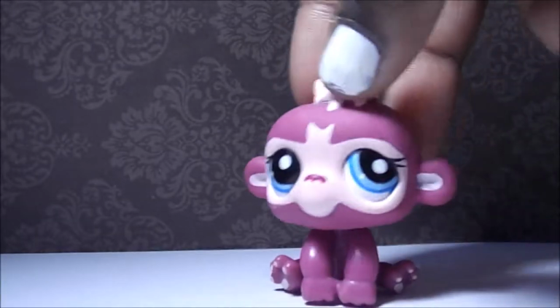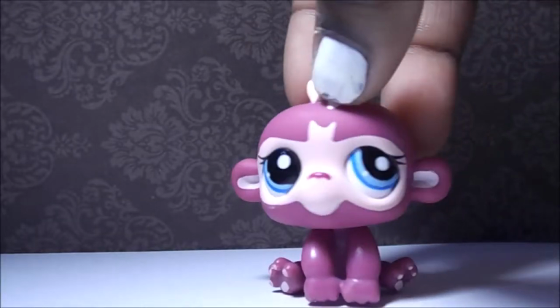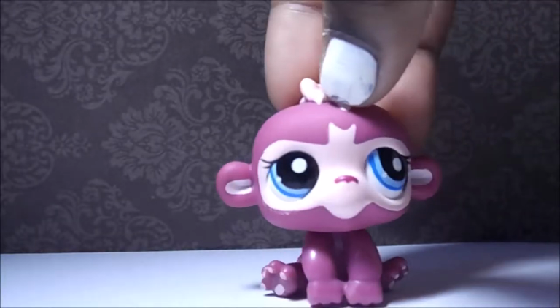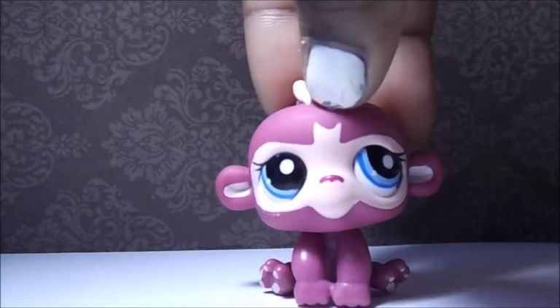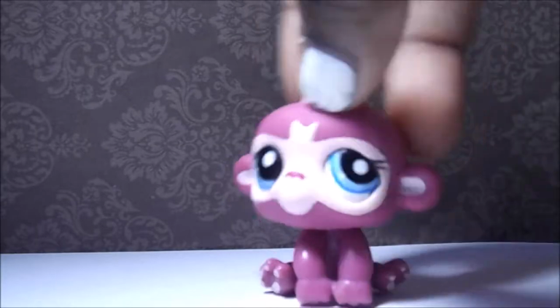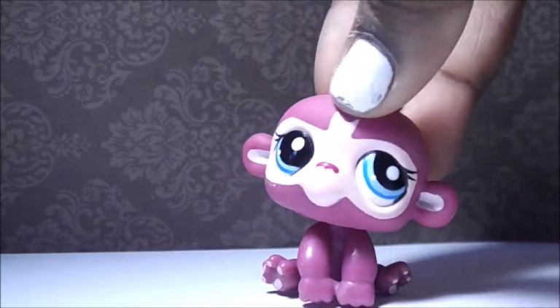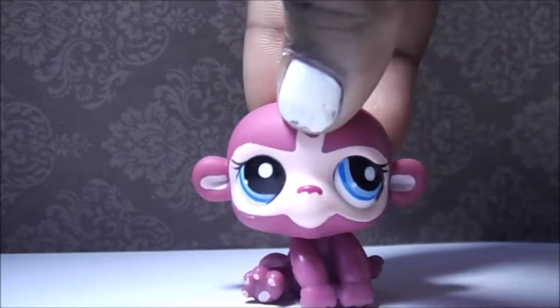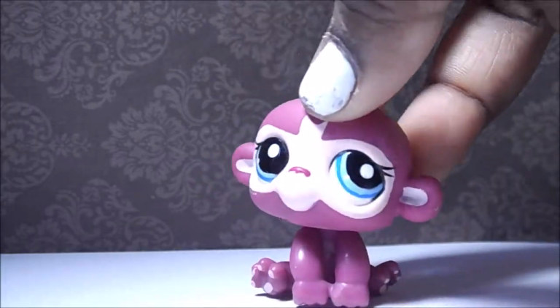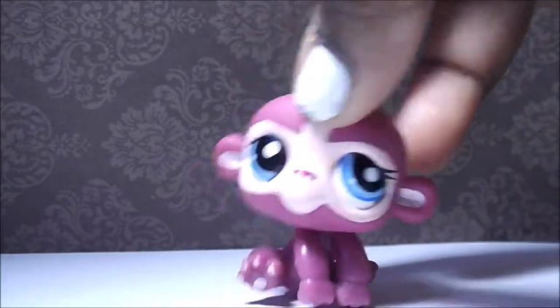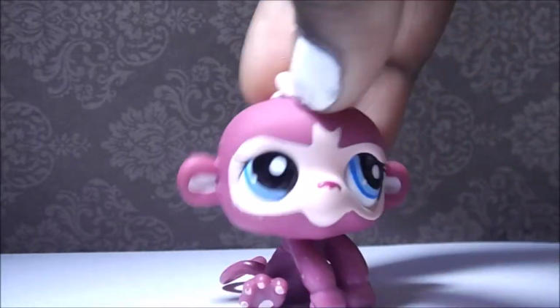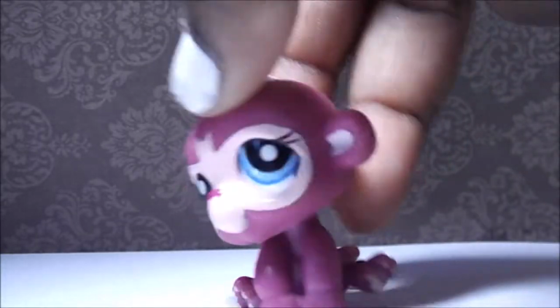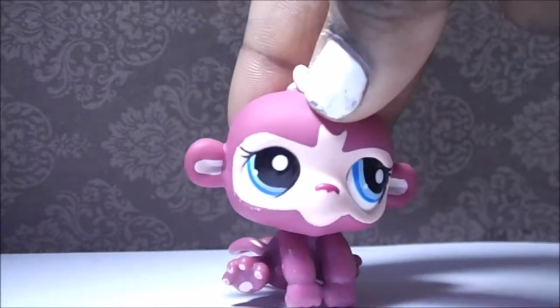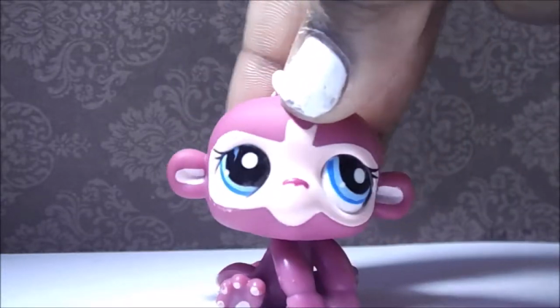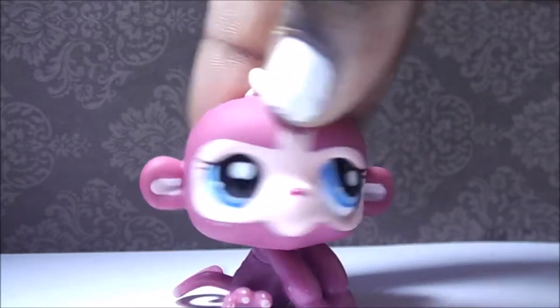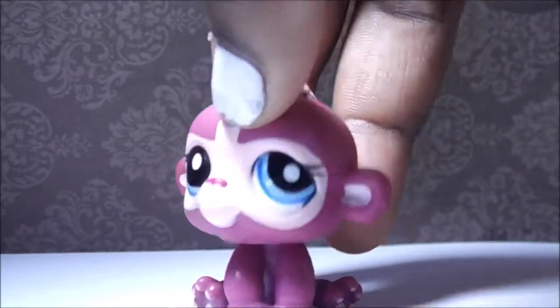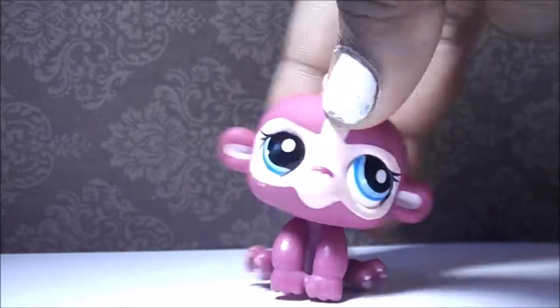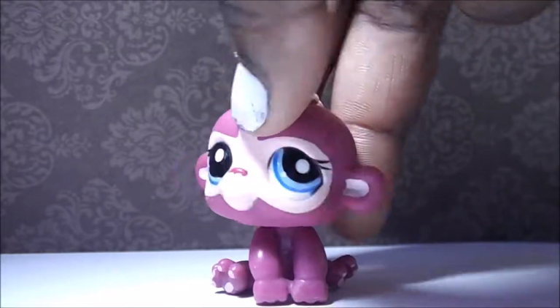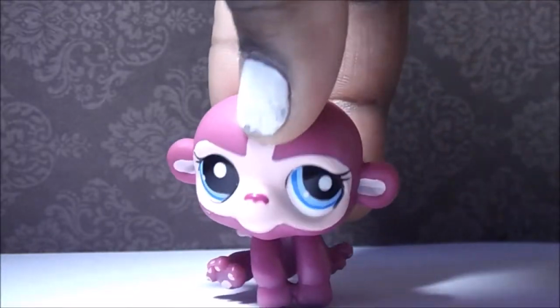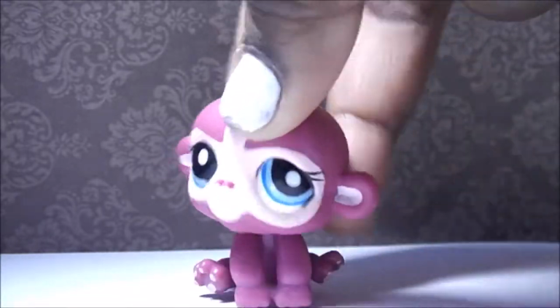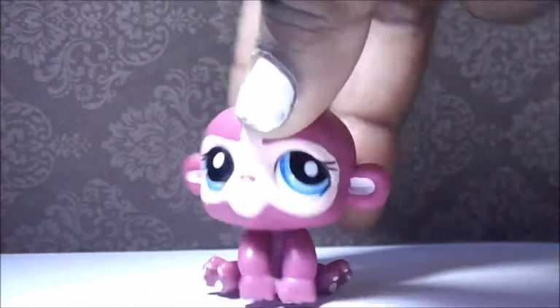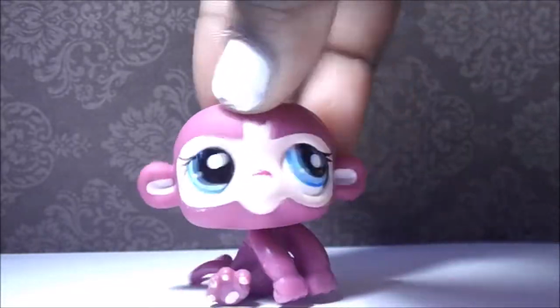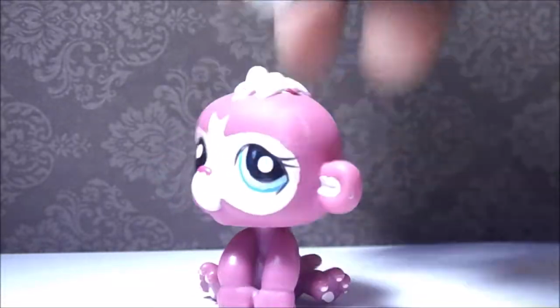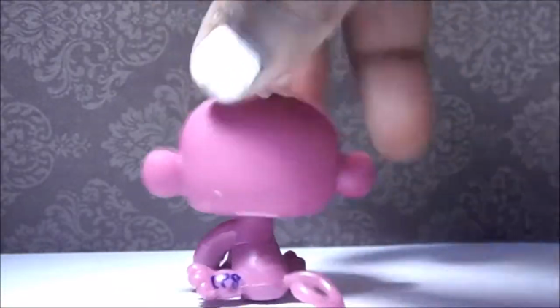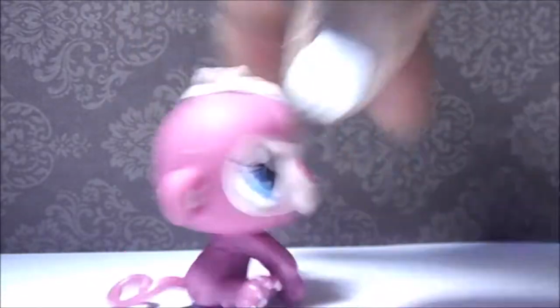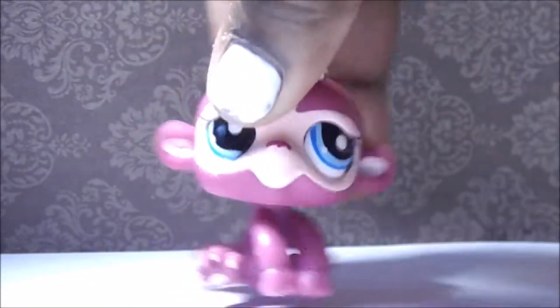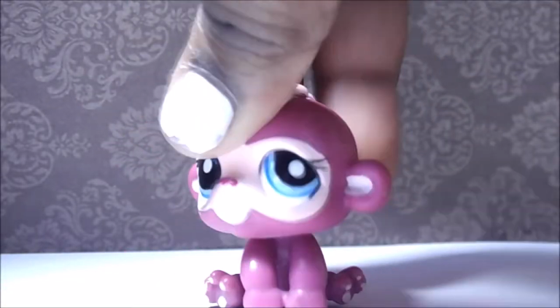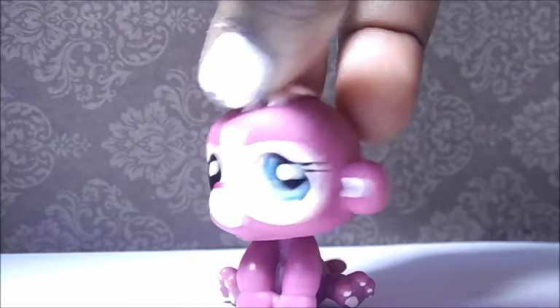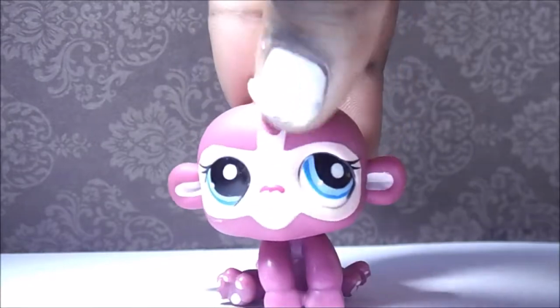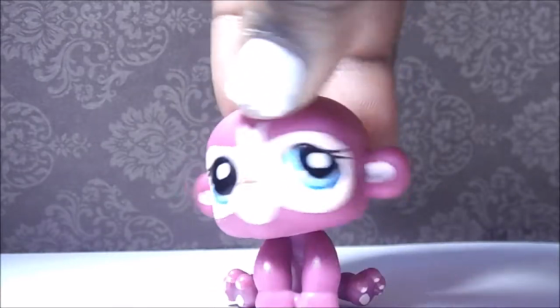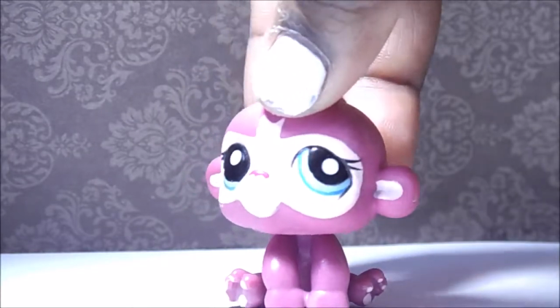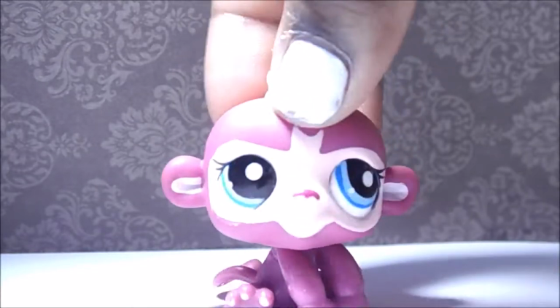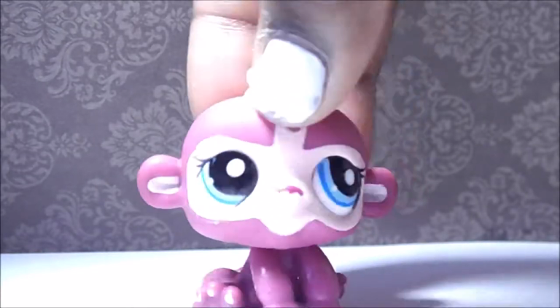My first monkey ever! Most people are annoyed by monkeys saying, 'I see monkeys all the time, there's so many monkeys.' But I kind of love monkeys — they're so cute. I mean, this one's definitely cute to me because it's pink. Who doesn't love pink? I do. It's amazing.